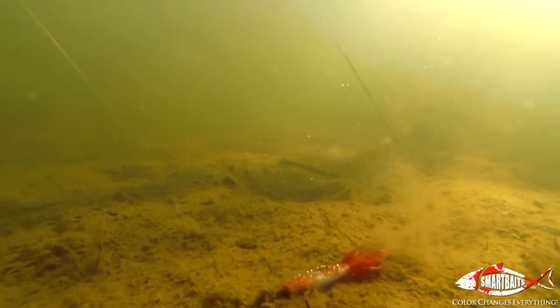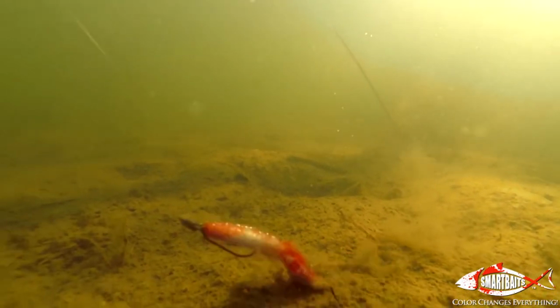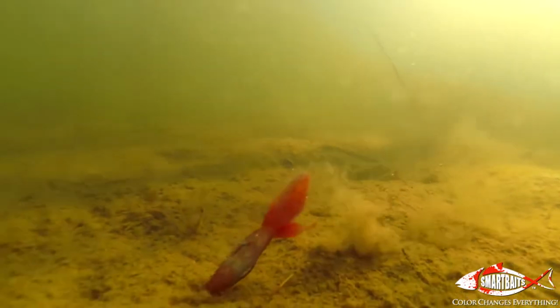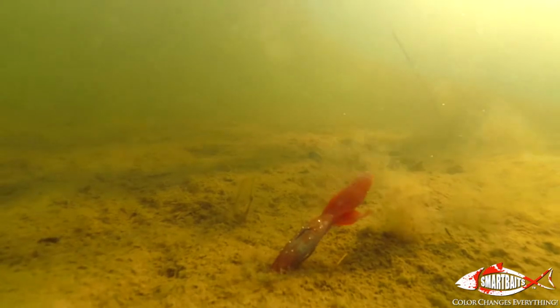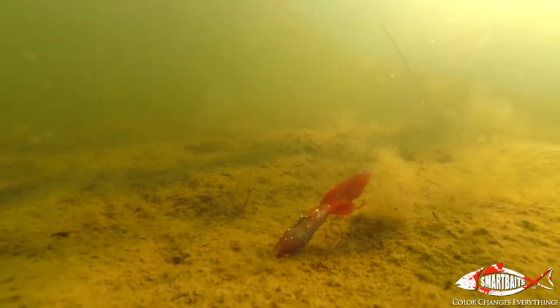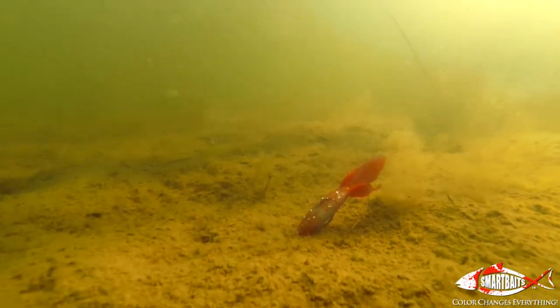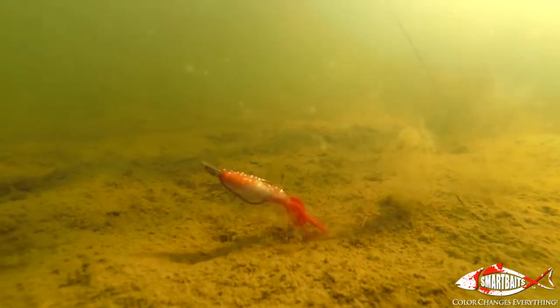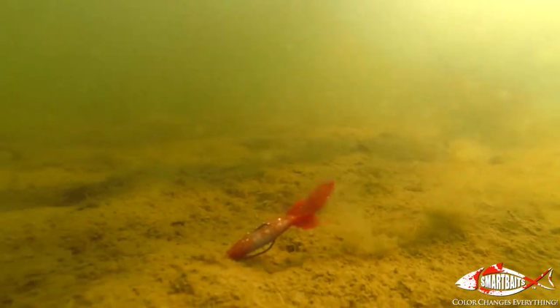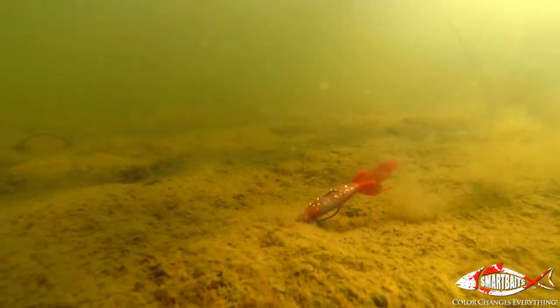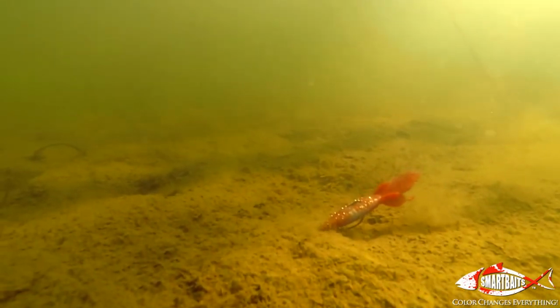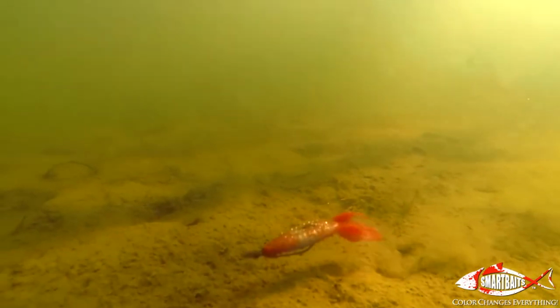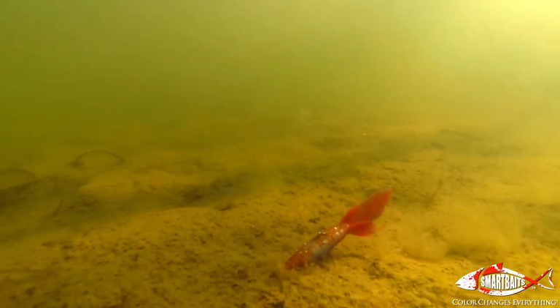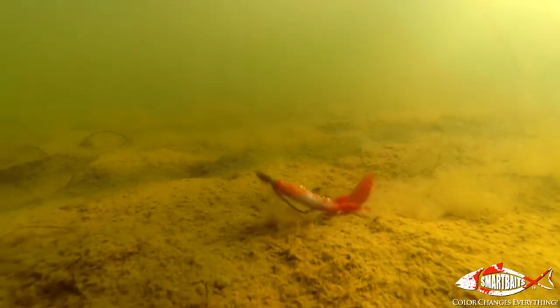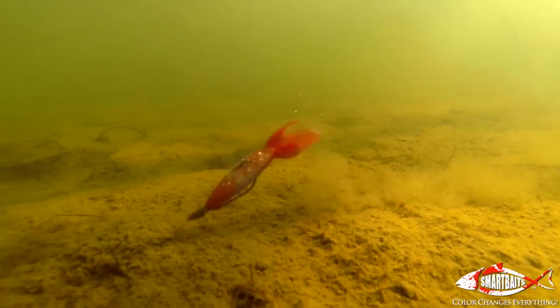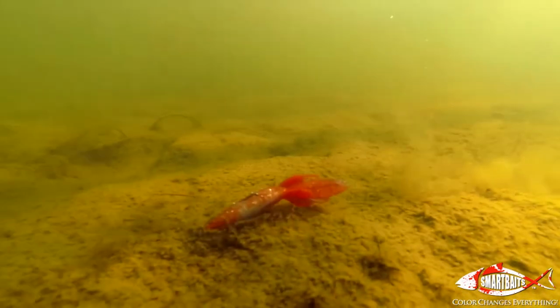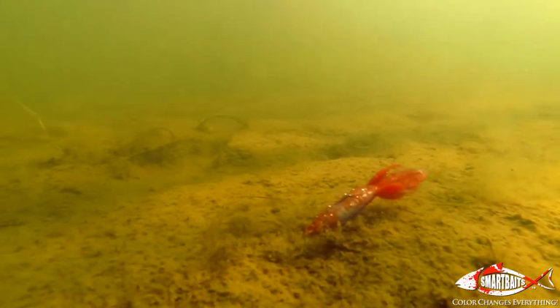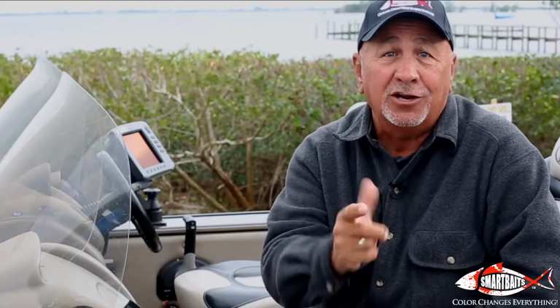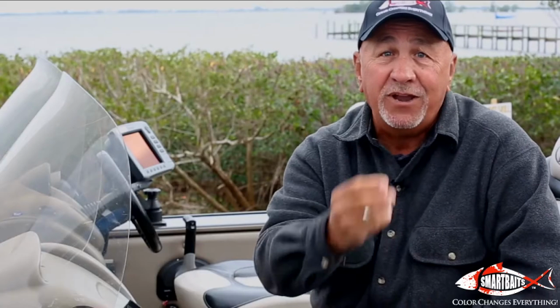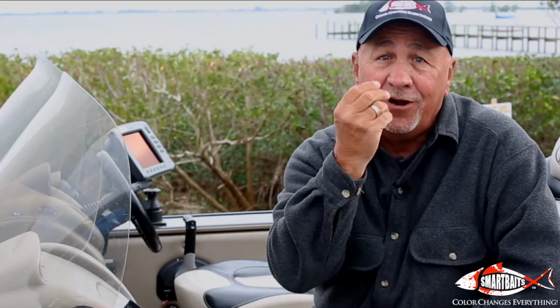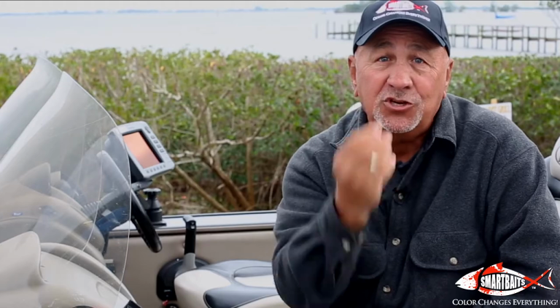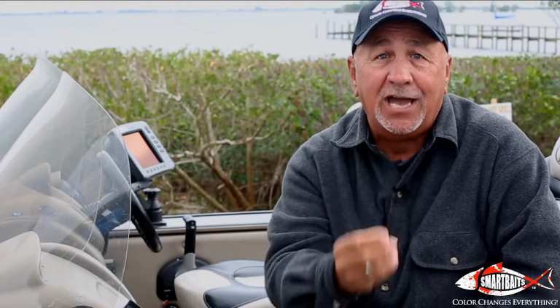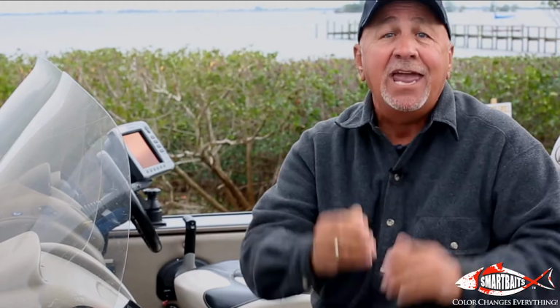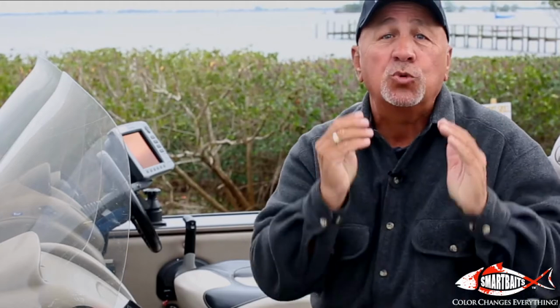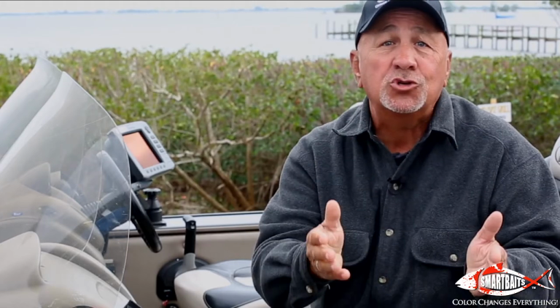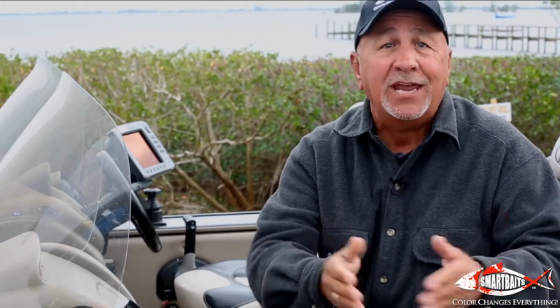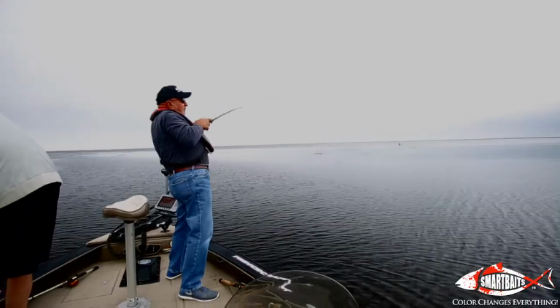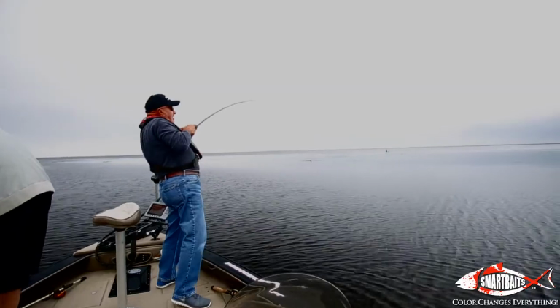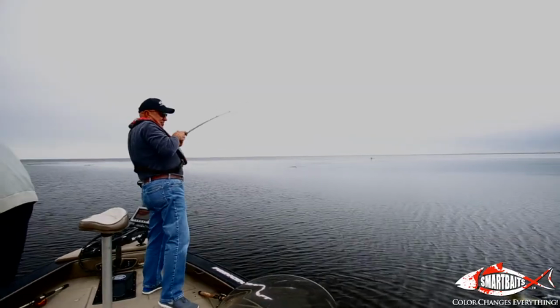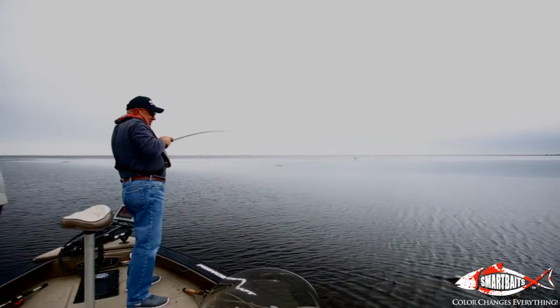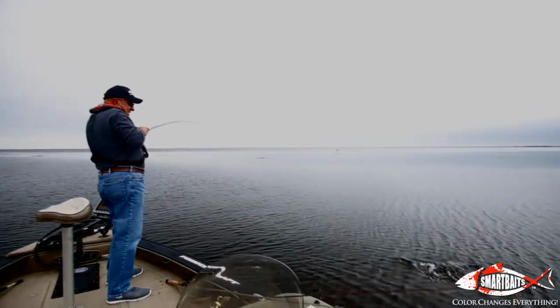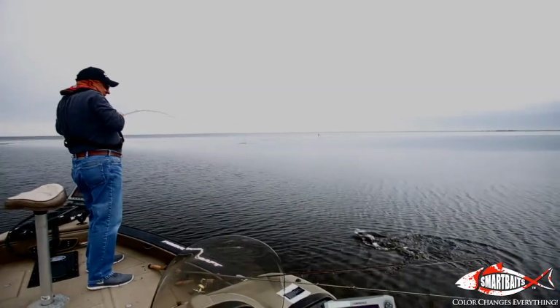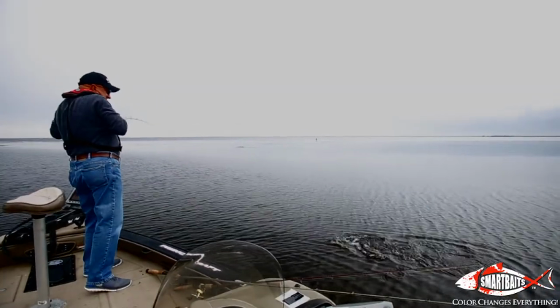This is unbelievable. This is like the best mousetrap — the newest mousetrap around. It changes colors right in front of the fish's eye and triggers a strike, and that'll make your life a whole lot happier.